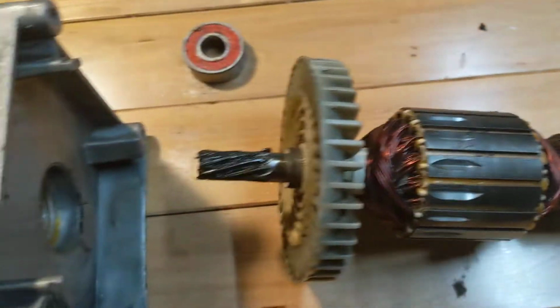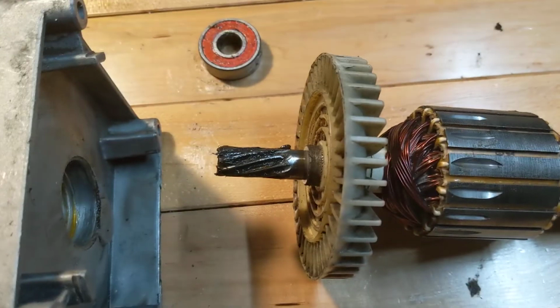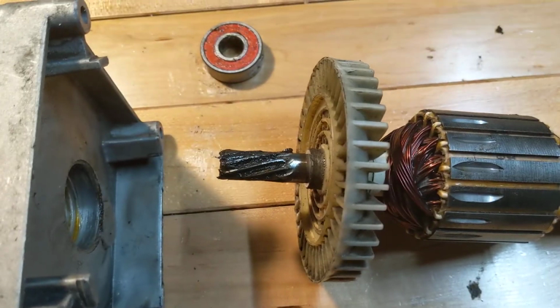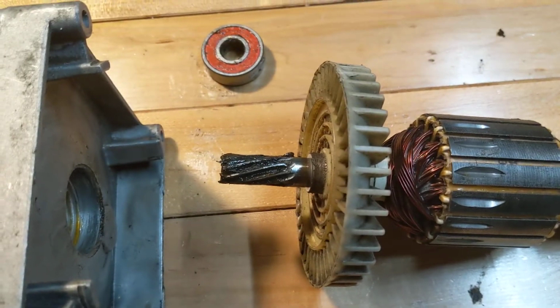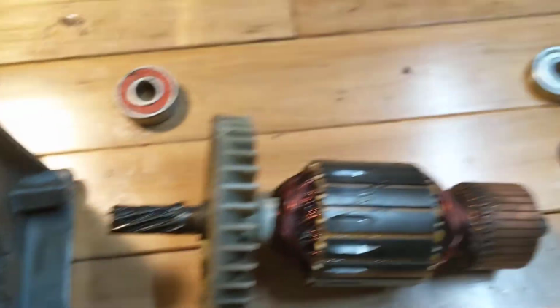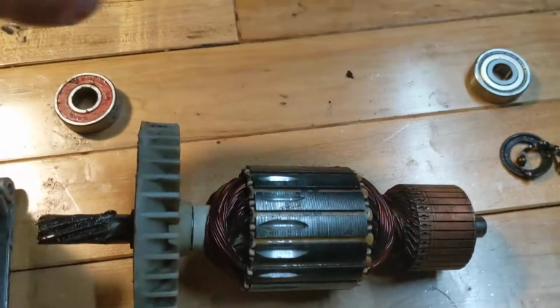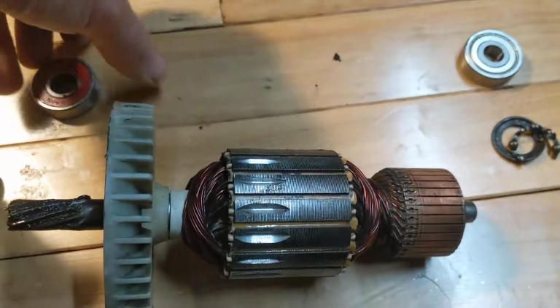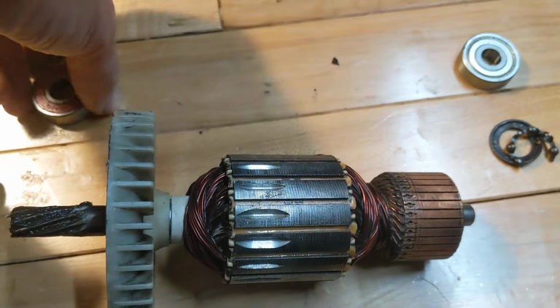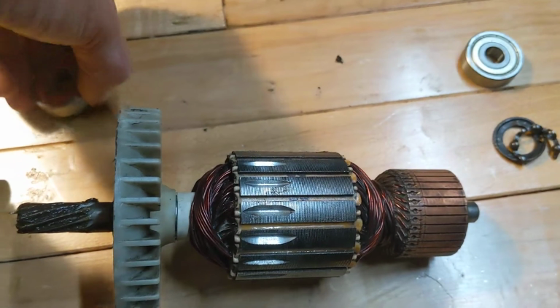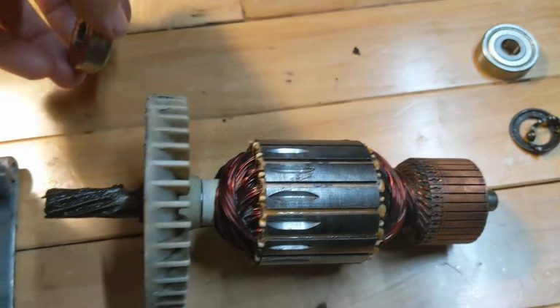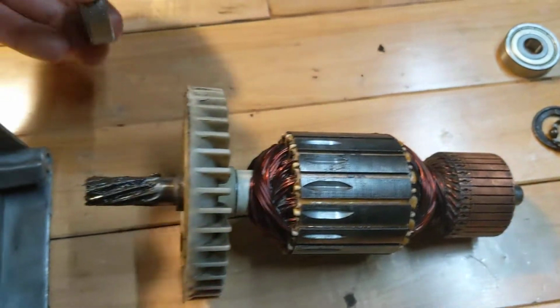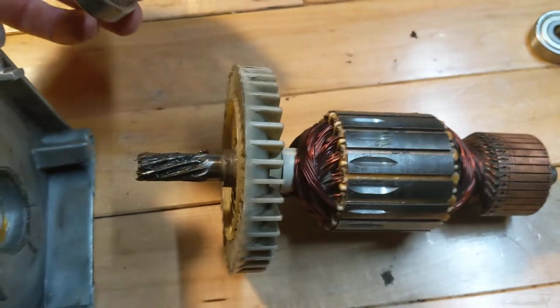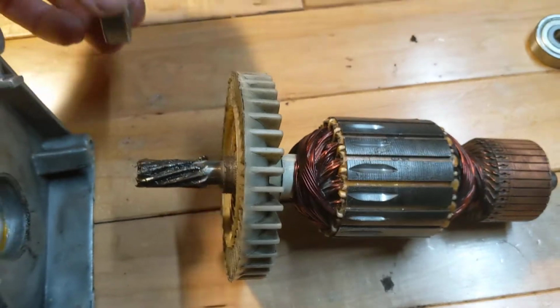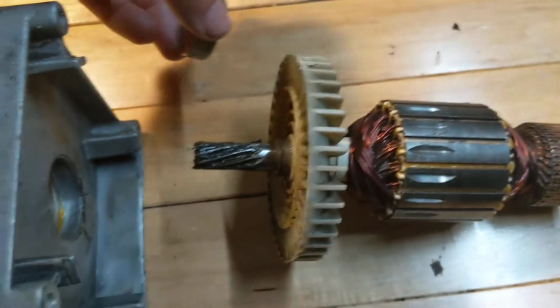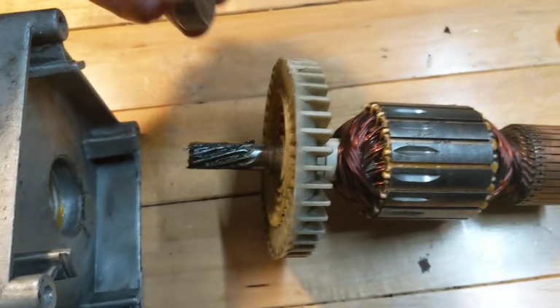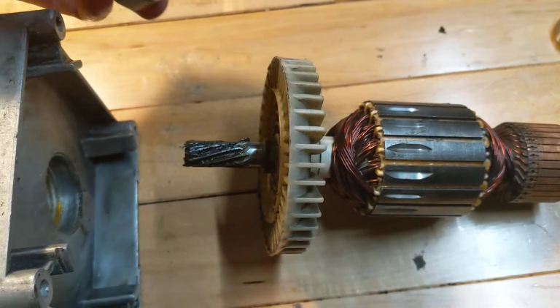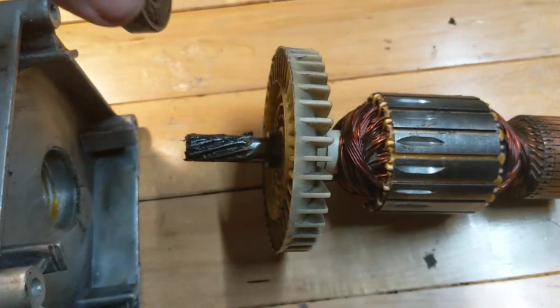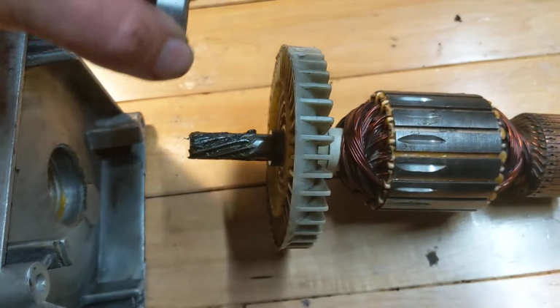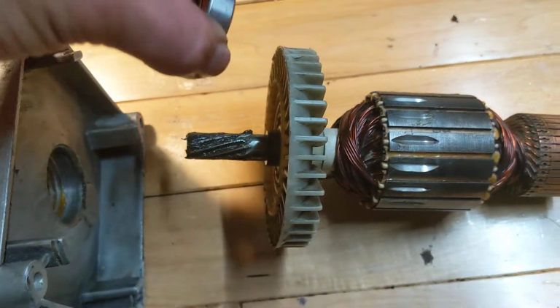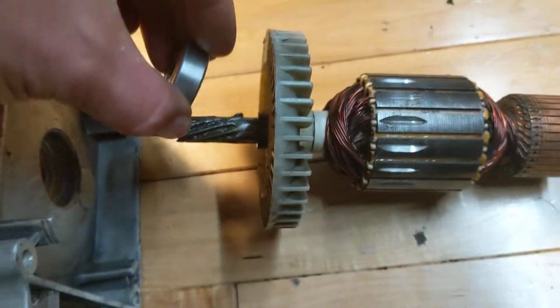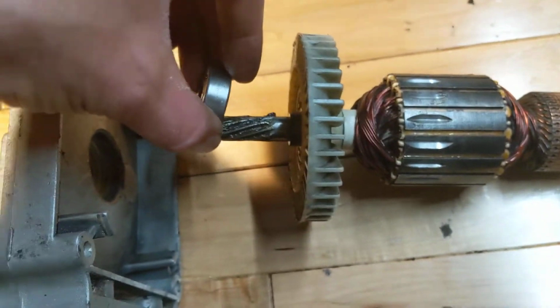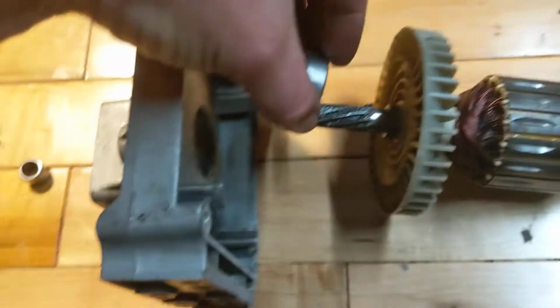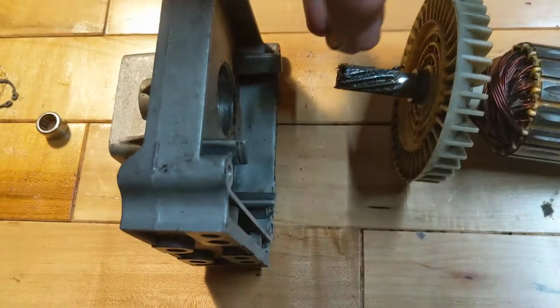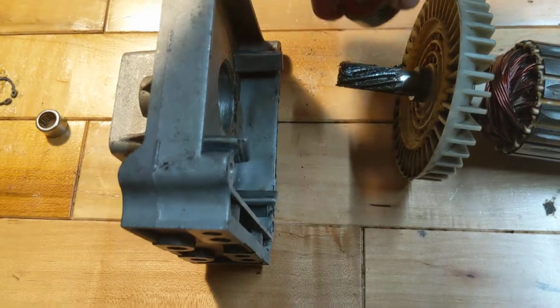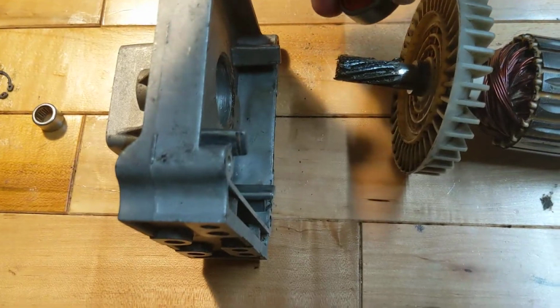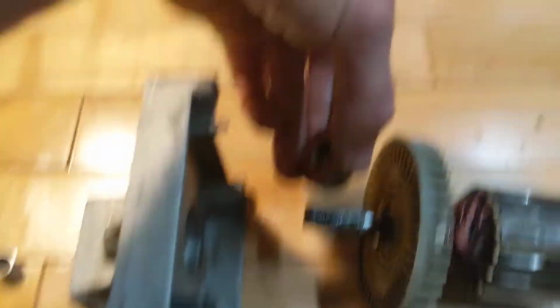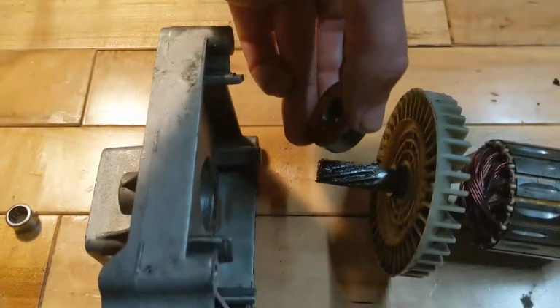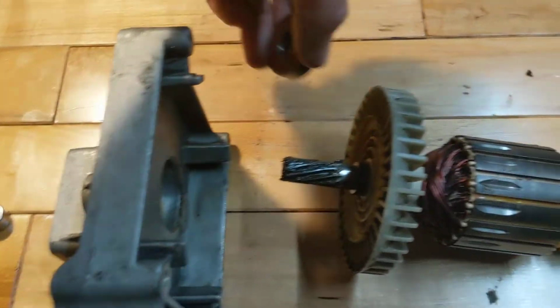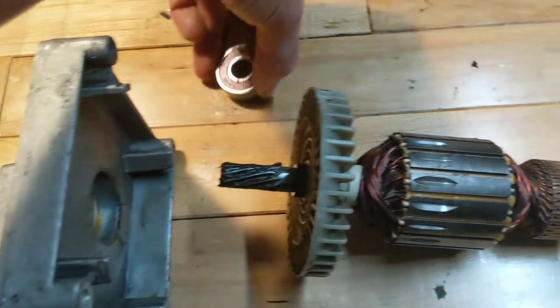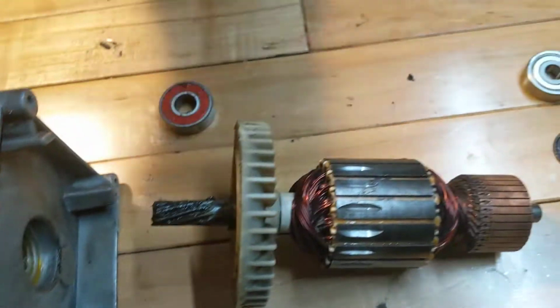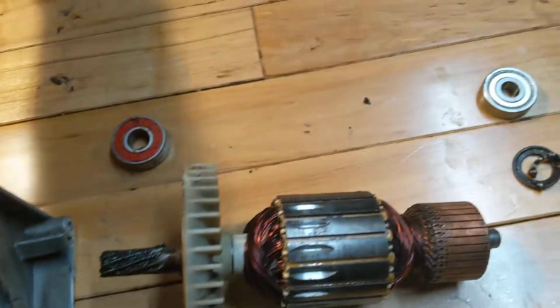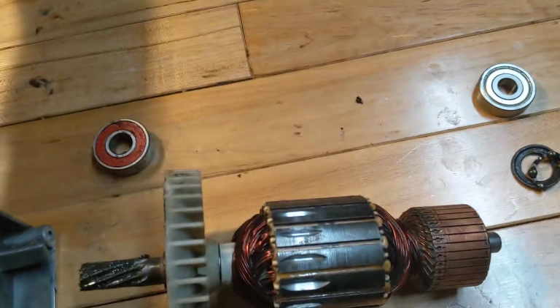This is the little hidden bearing that's not in any of the diagrams for some reason, but it goes like that. Red in. I got a new one.